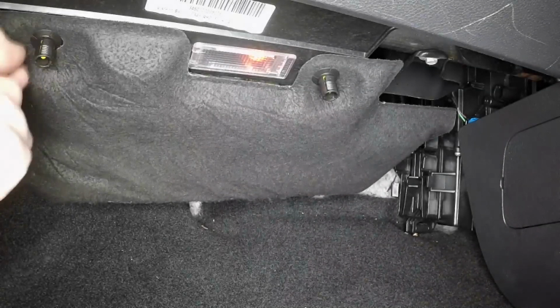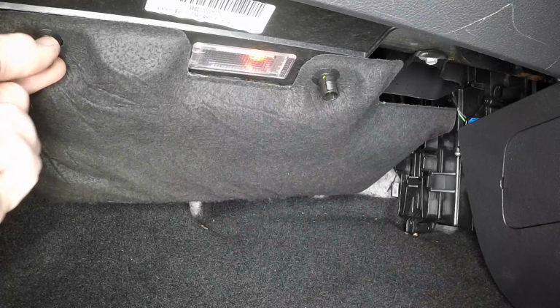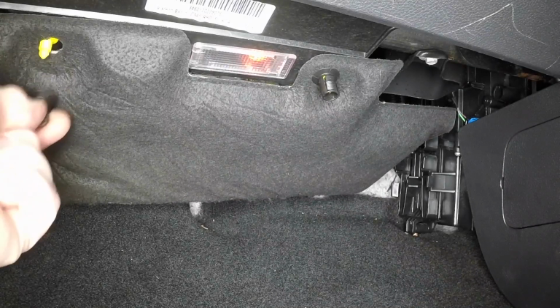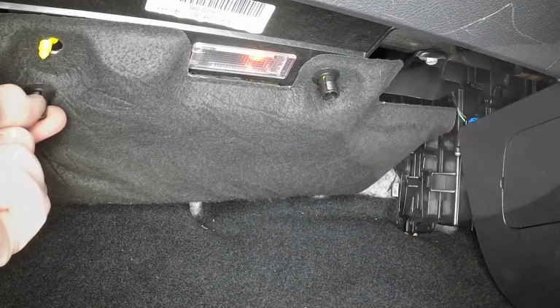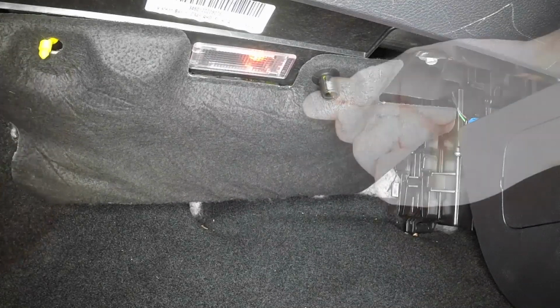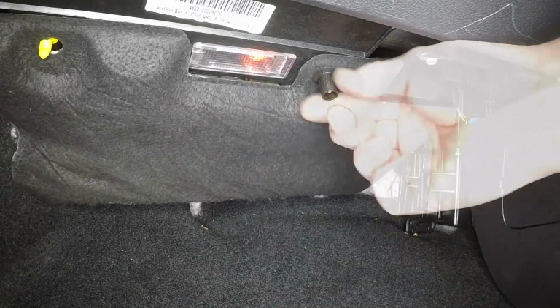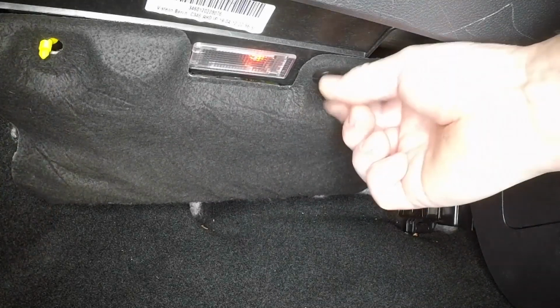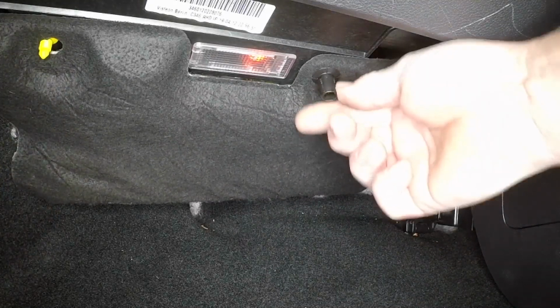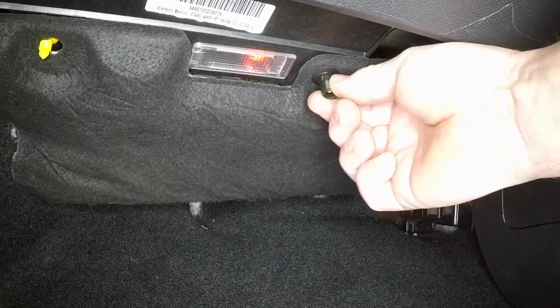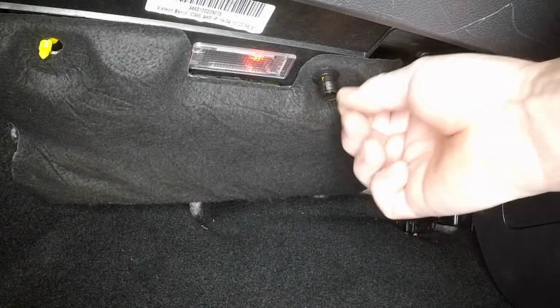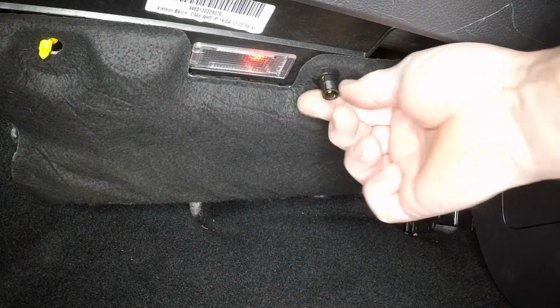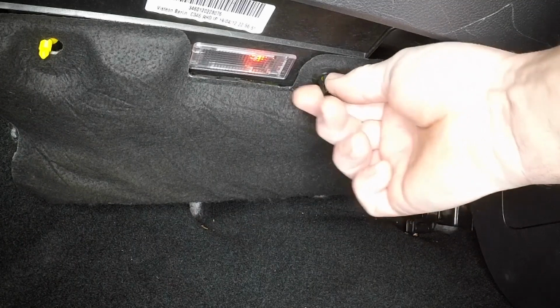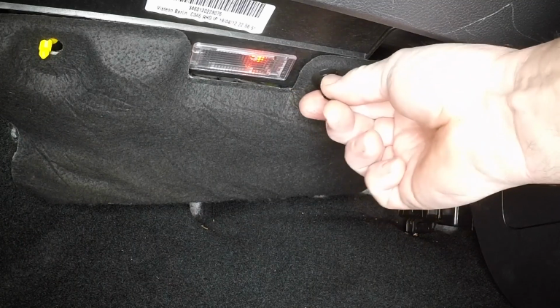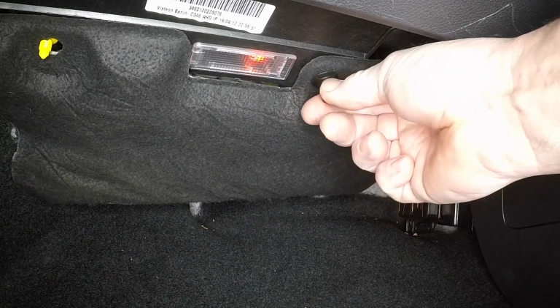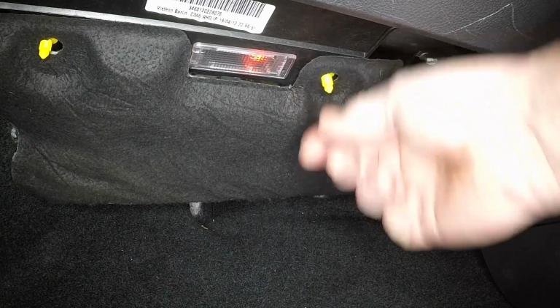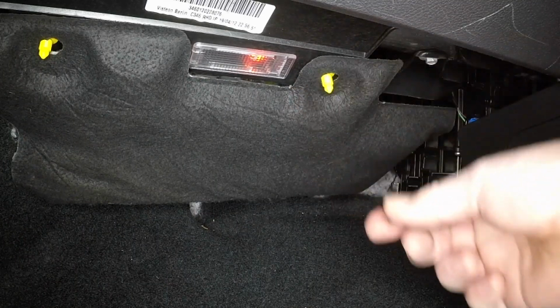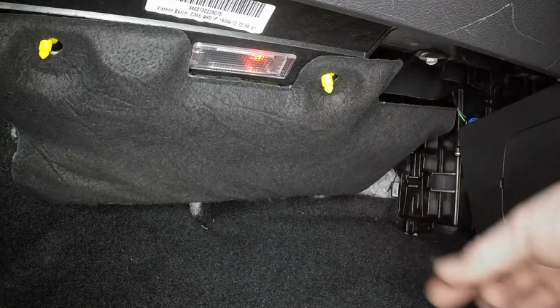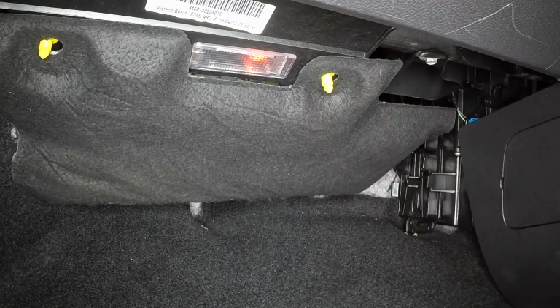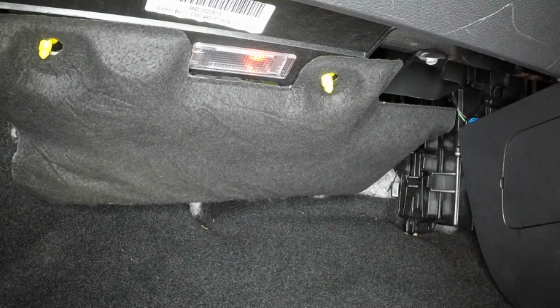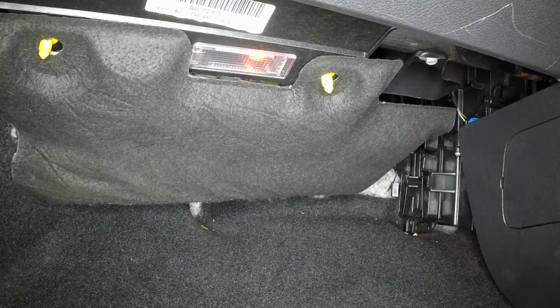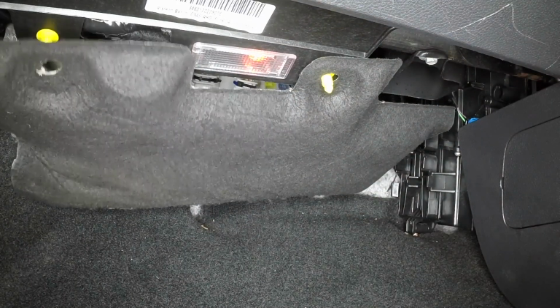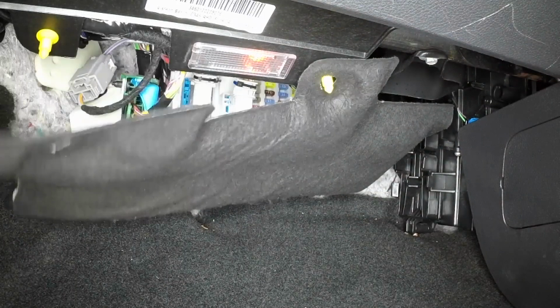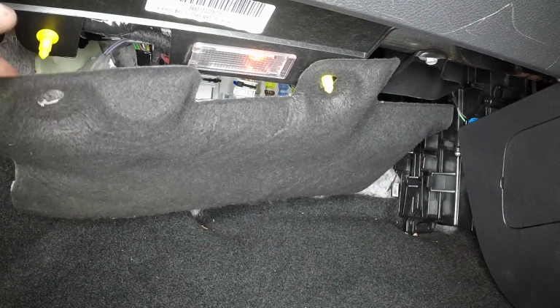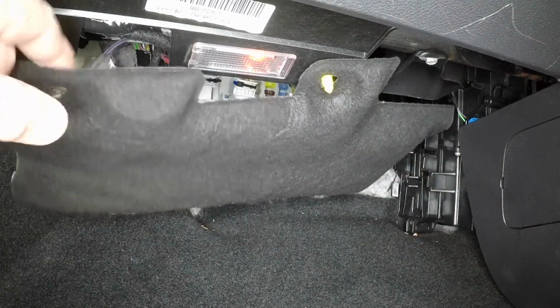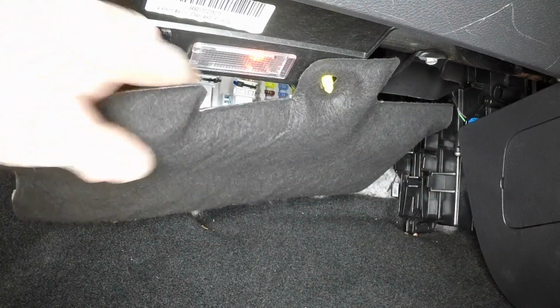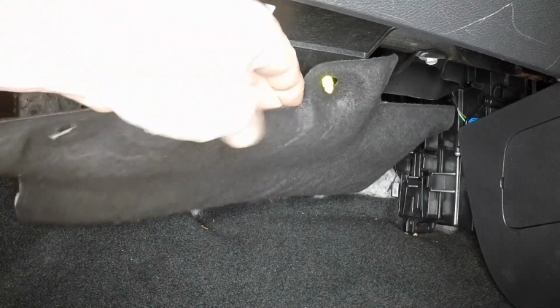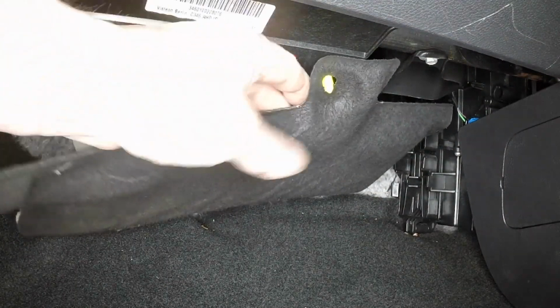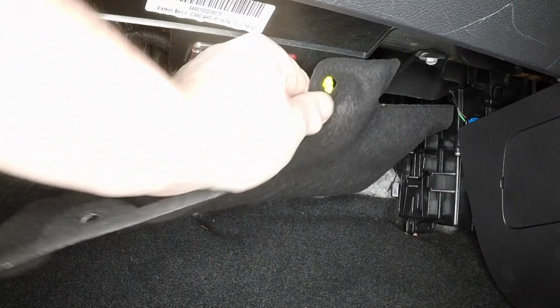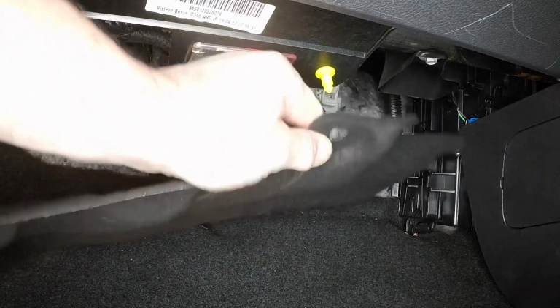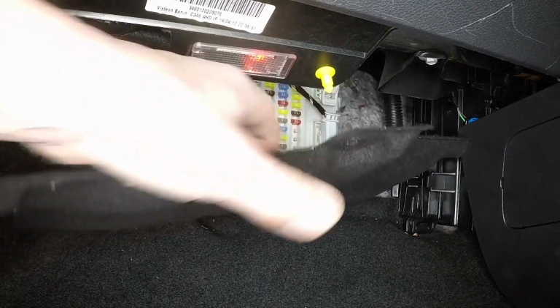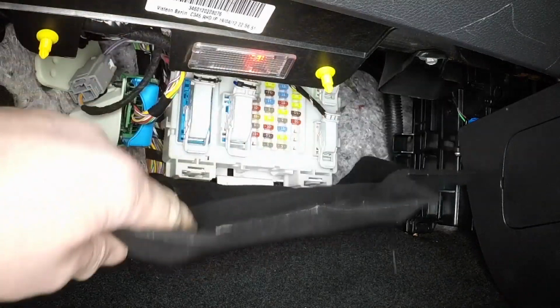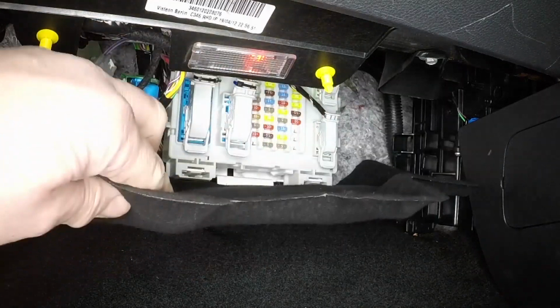Reach under the passenger side of the fascia. Unscrew the two fasteners and remove the lower panel.